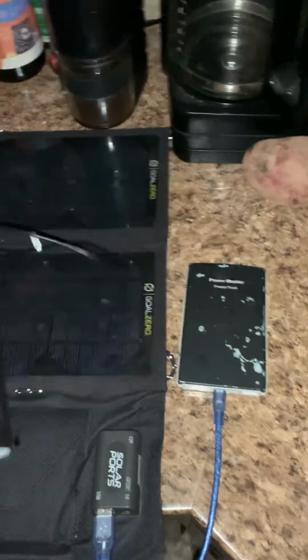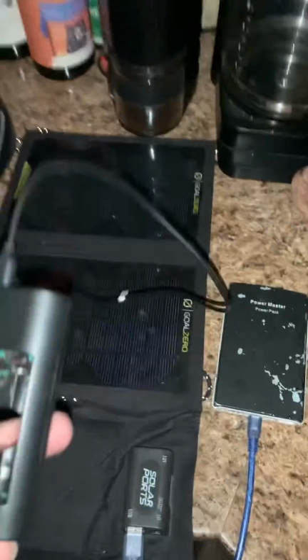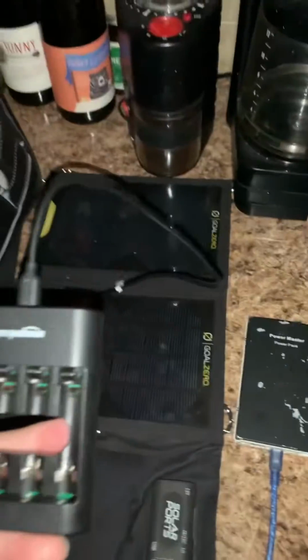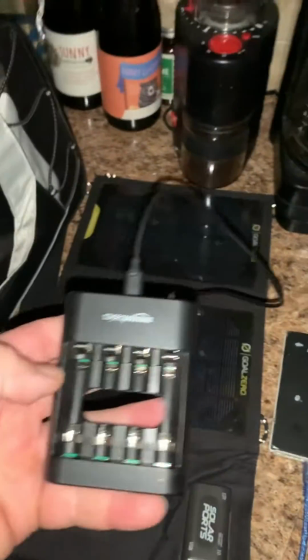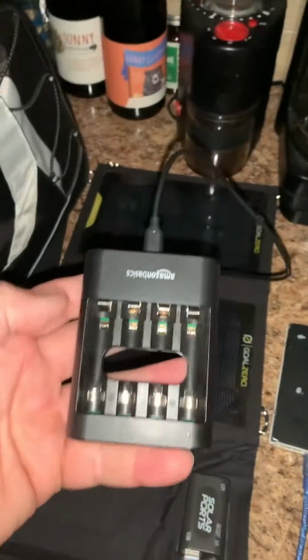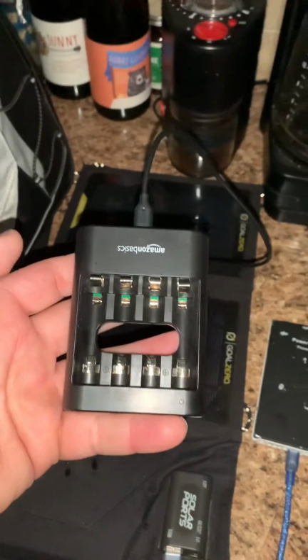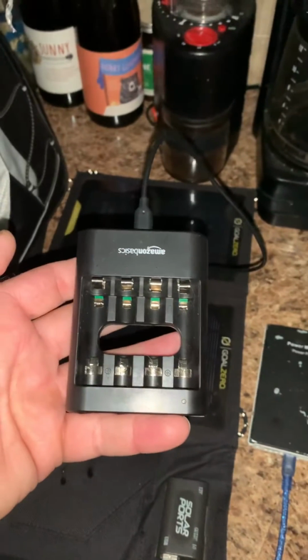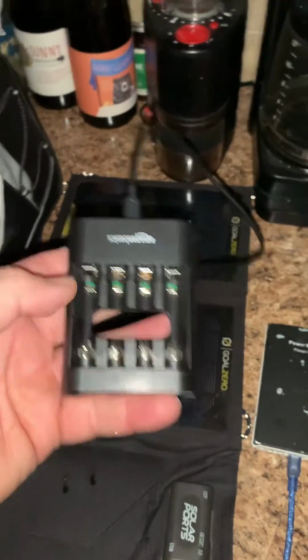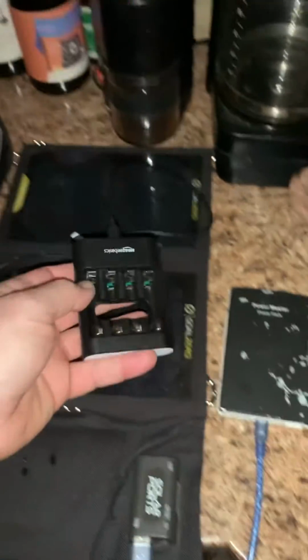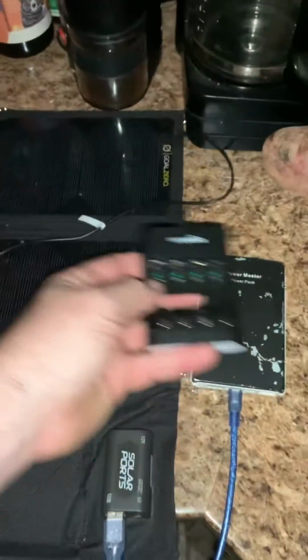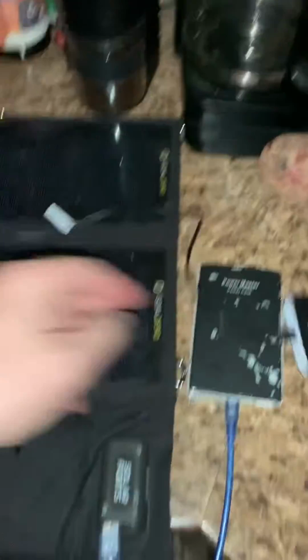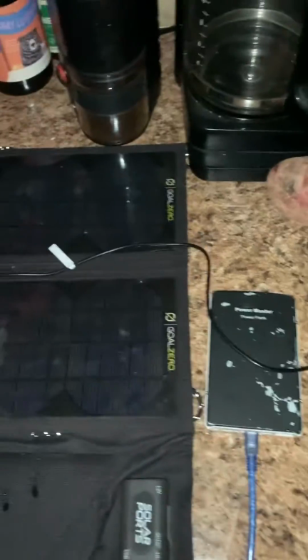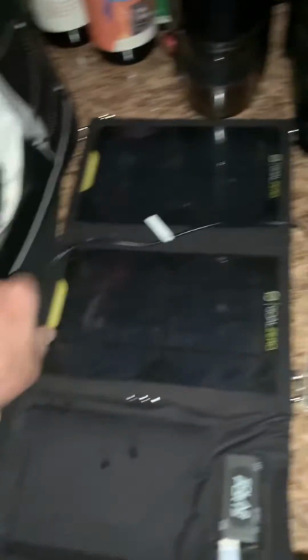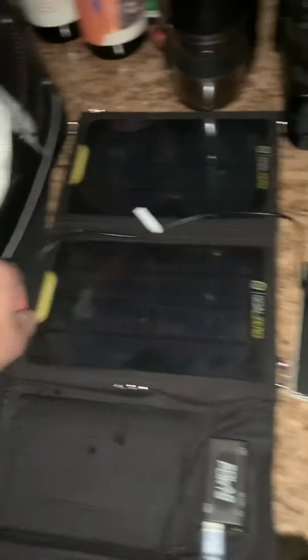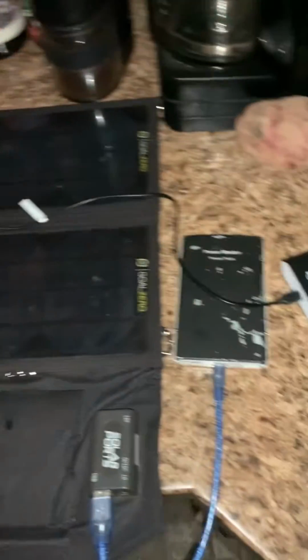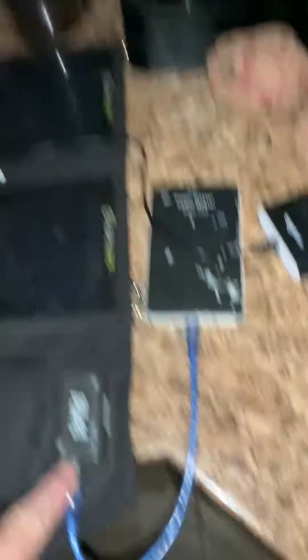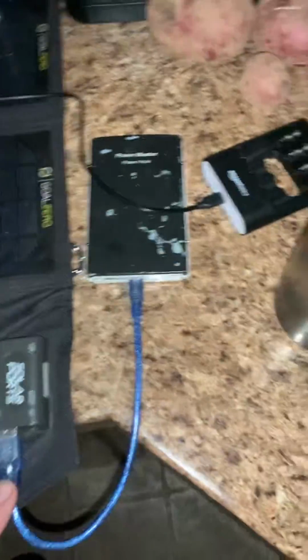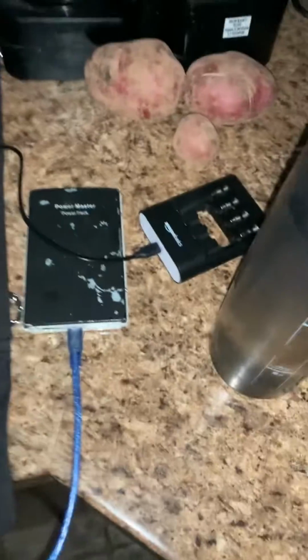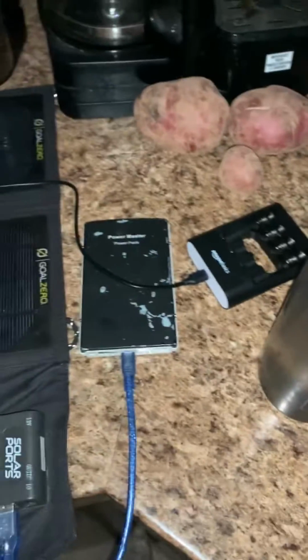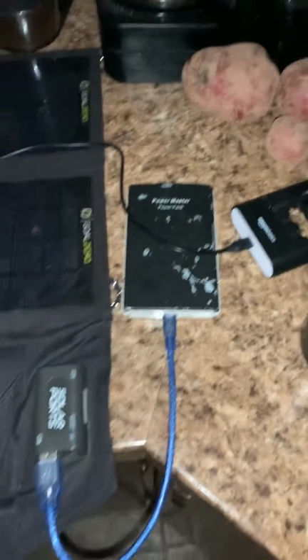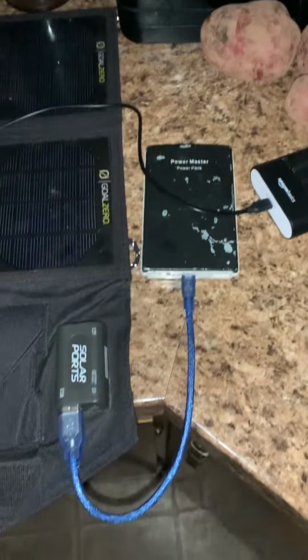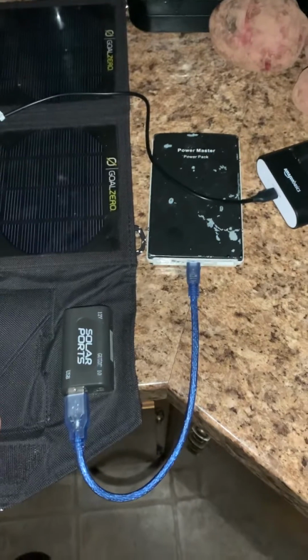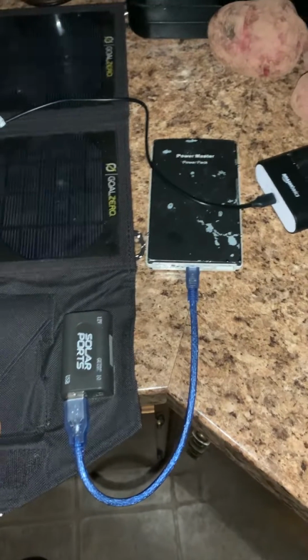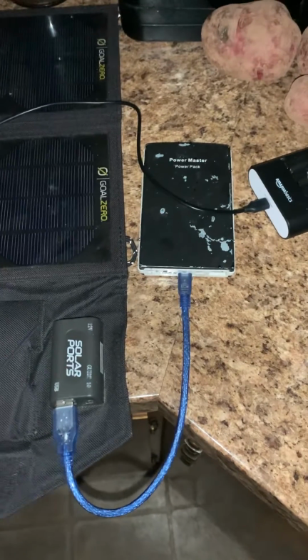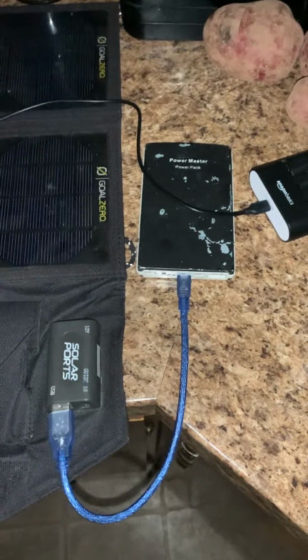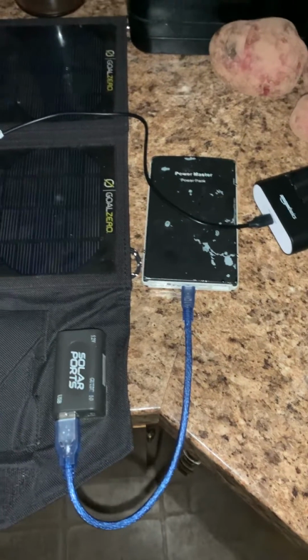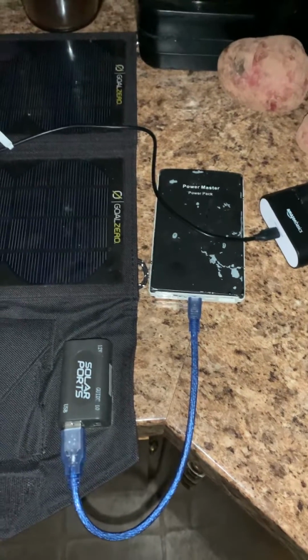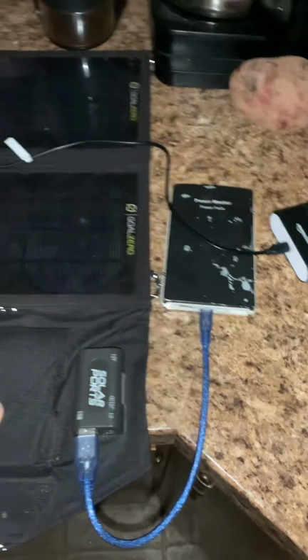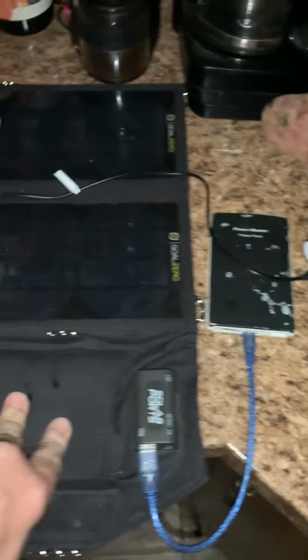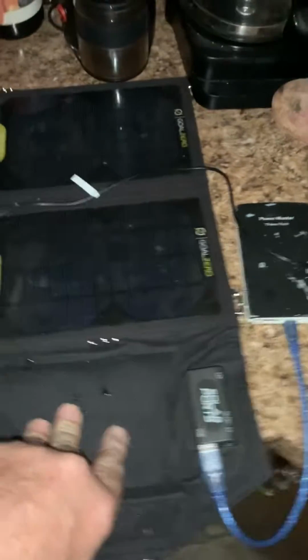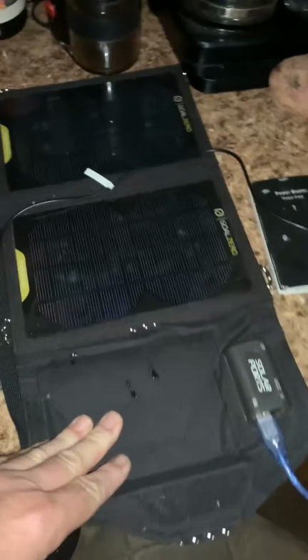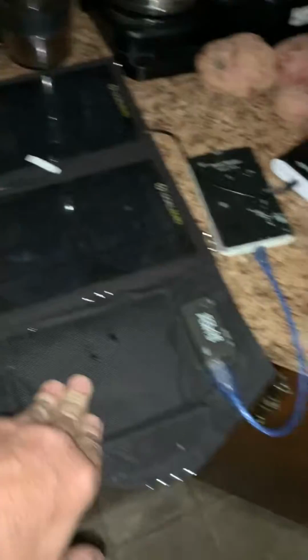I can recharge the batteries. I've got a solar panel here, and right now you can see a battery pack plugged into that. When the sun comes up, I'll be able to recharge some of my stuff.